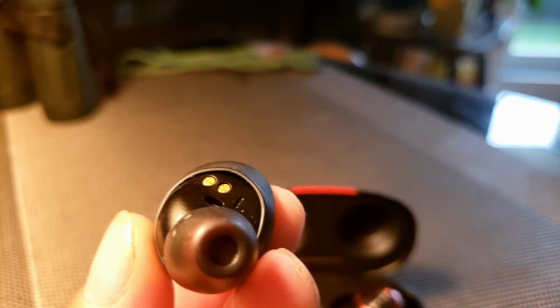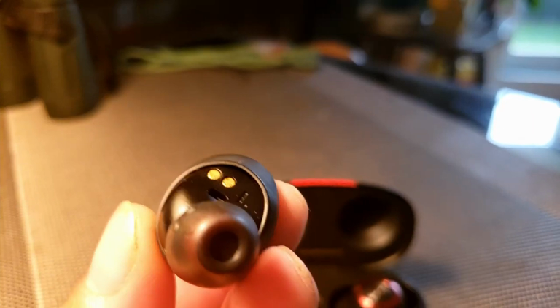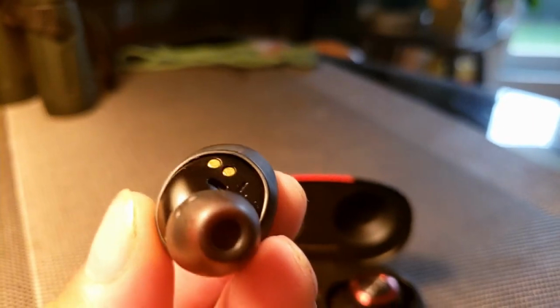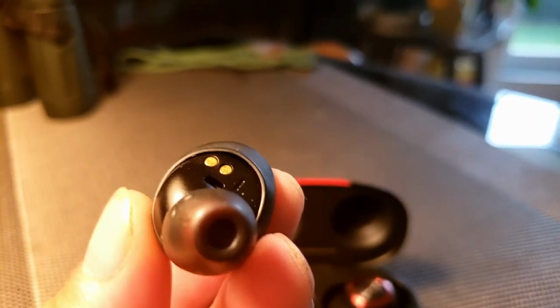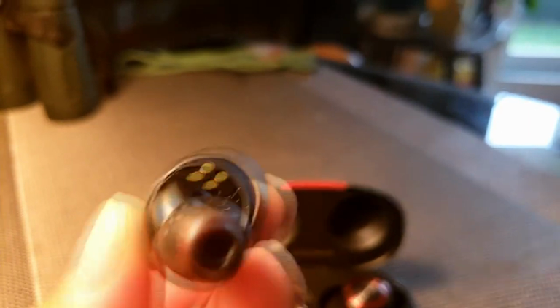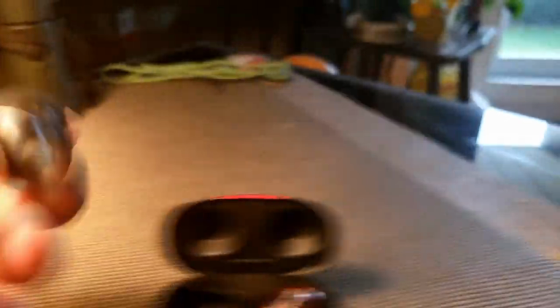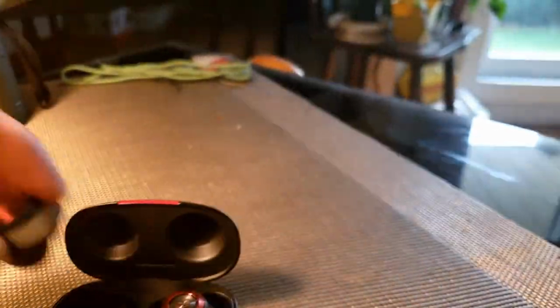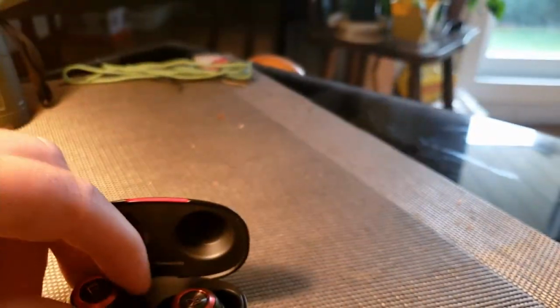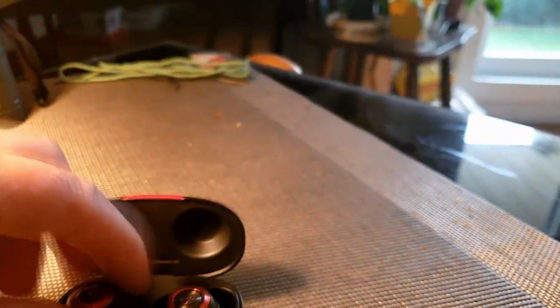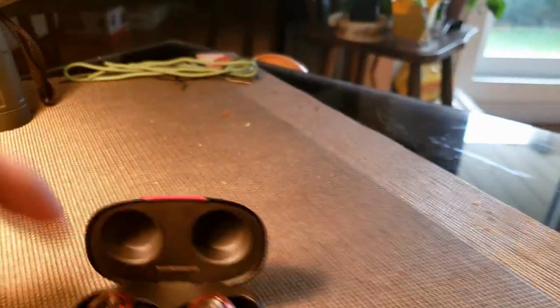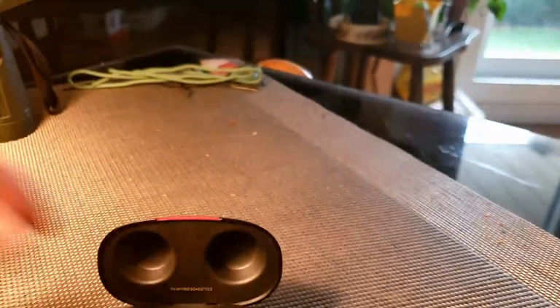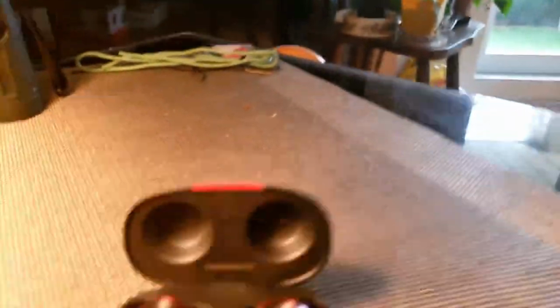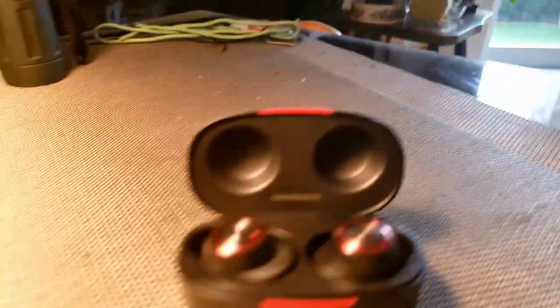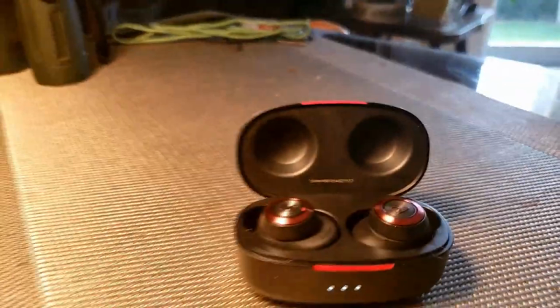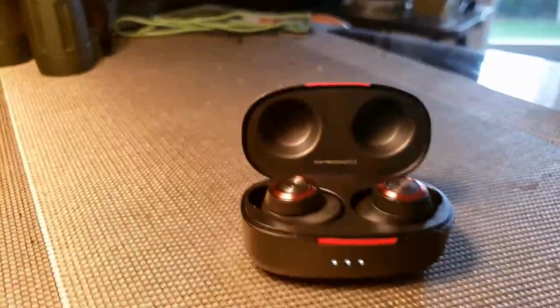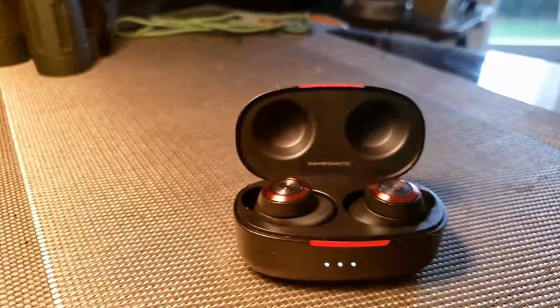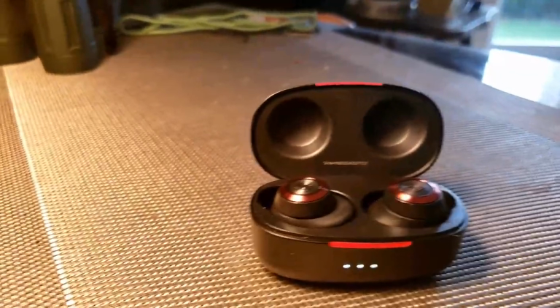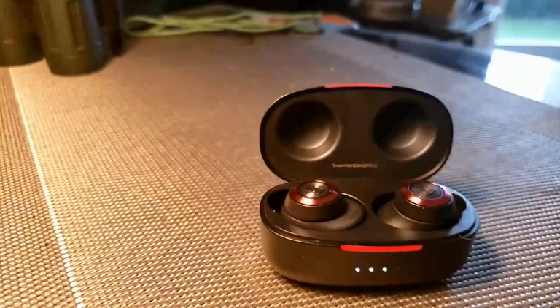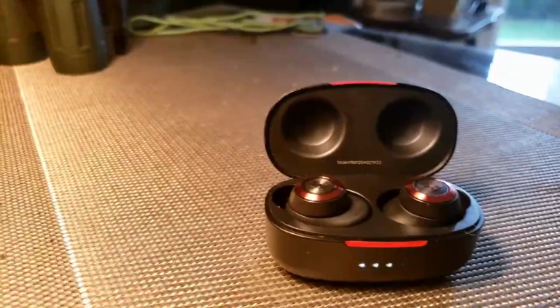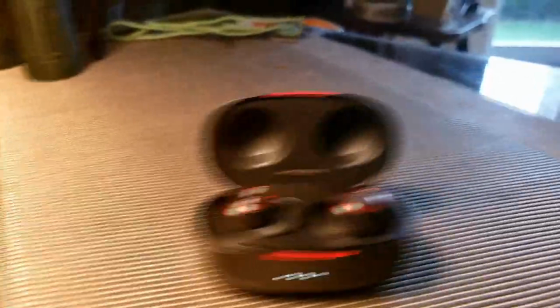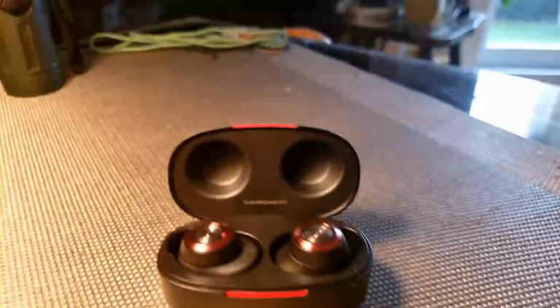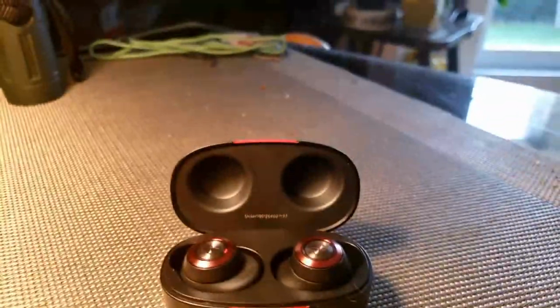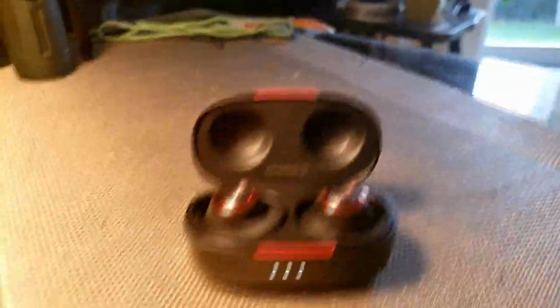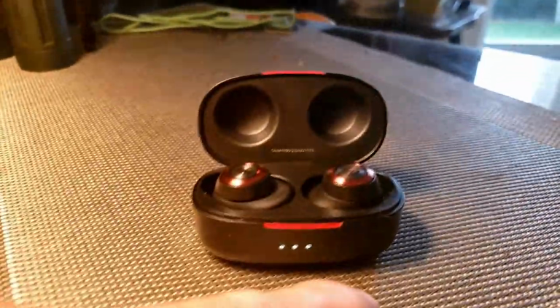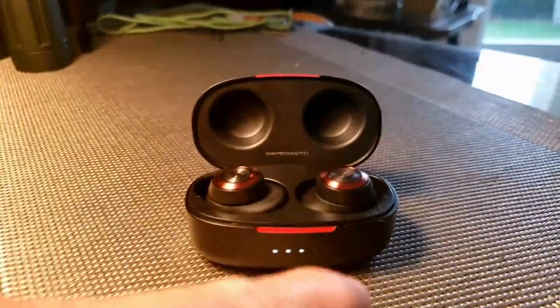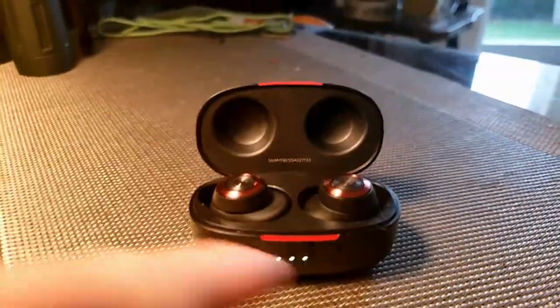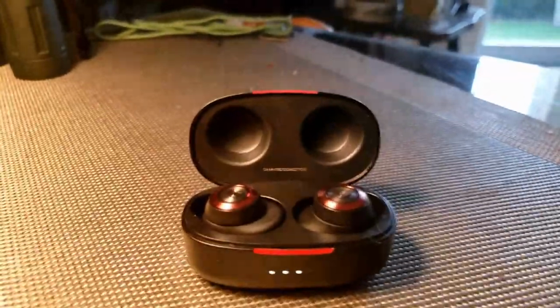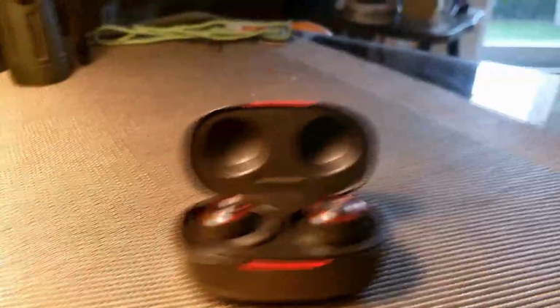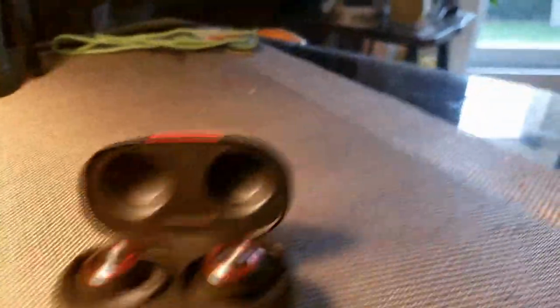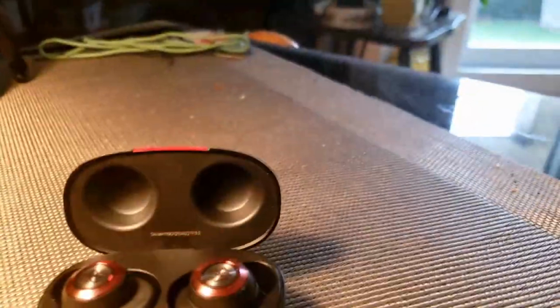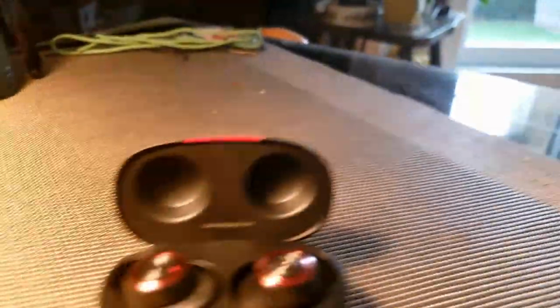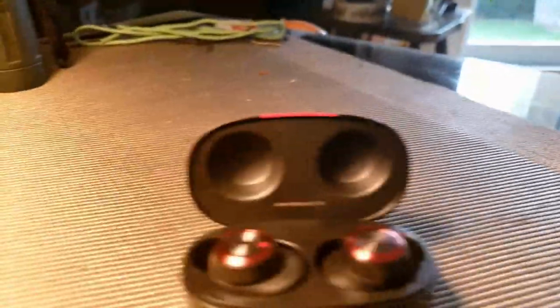There's a magnetic holder in the case — you just drop the earbuds in and they start charging. It gives you four bars; mine's at three right now, so the charge is going down.